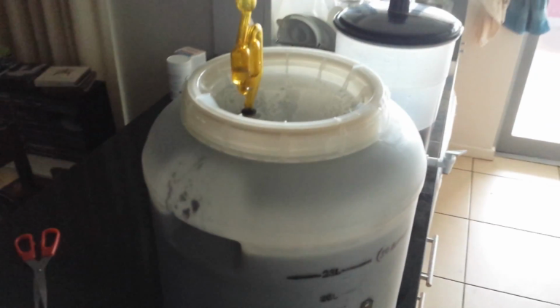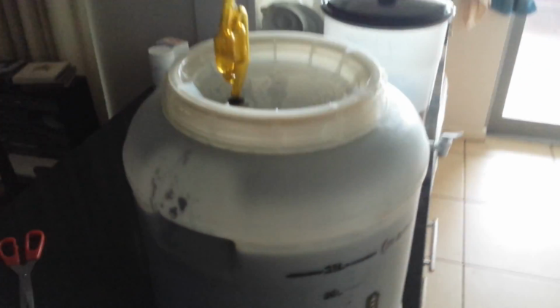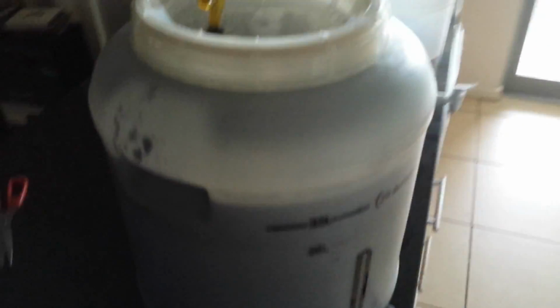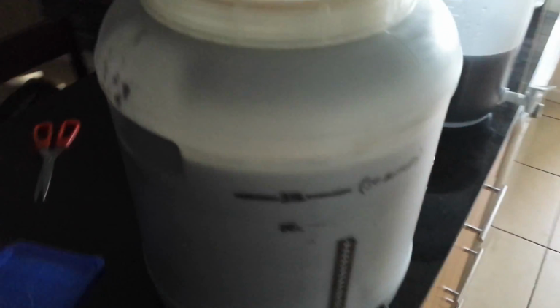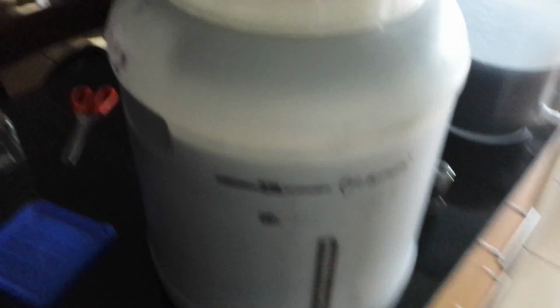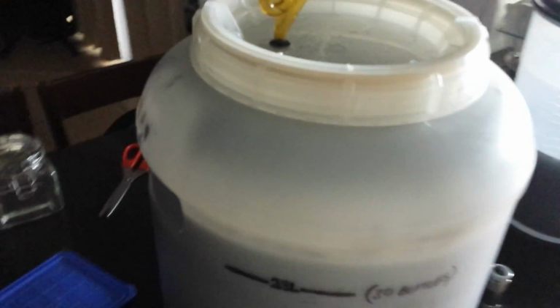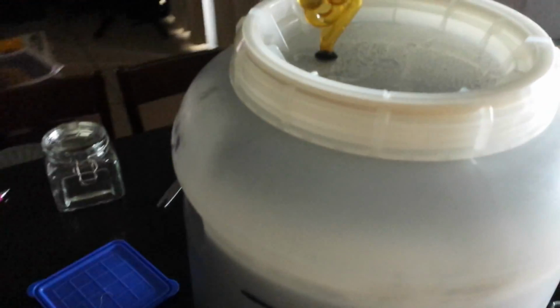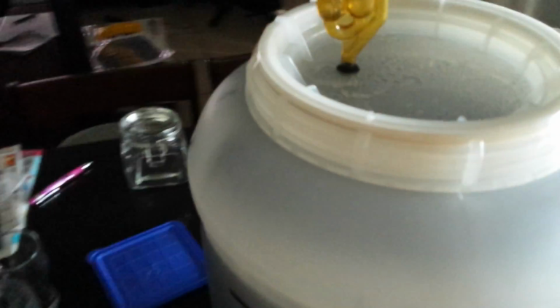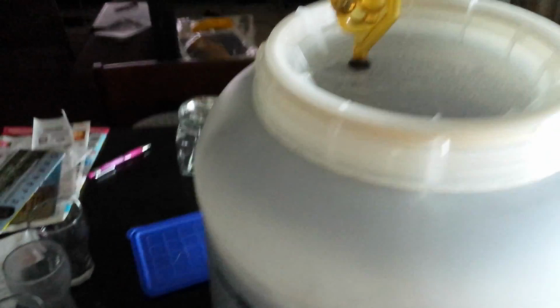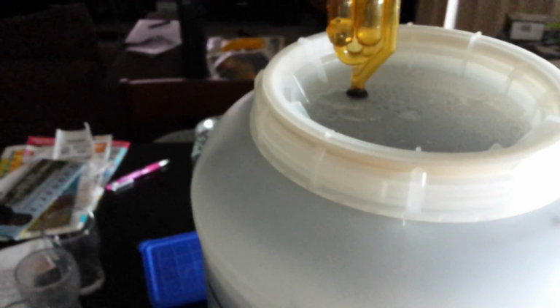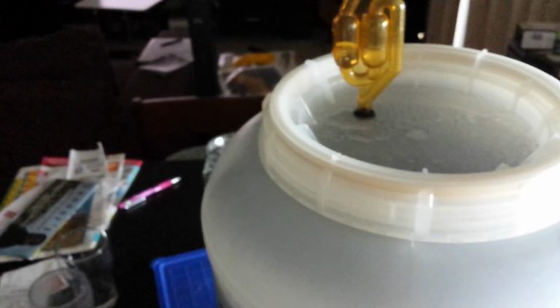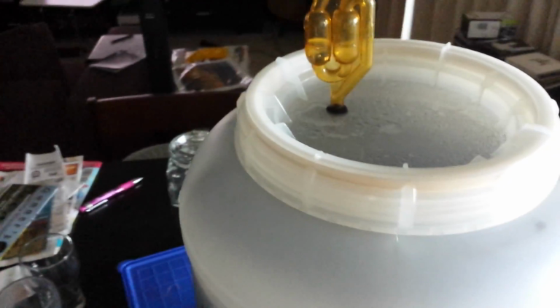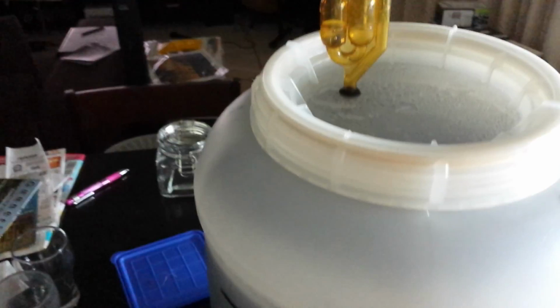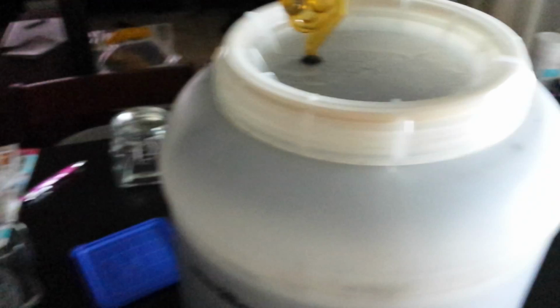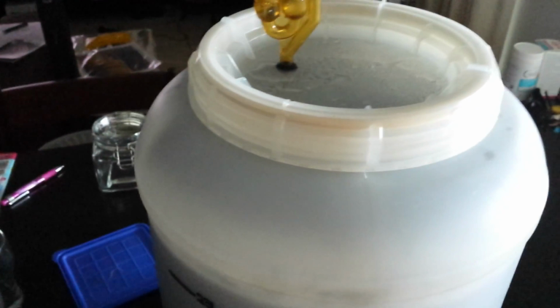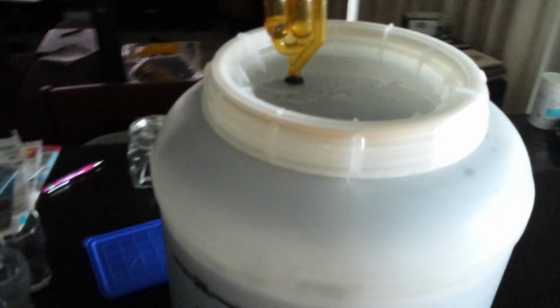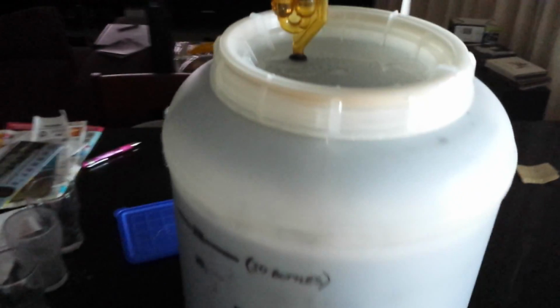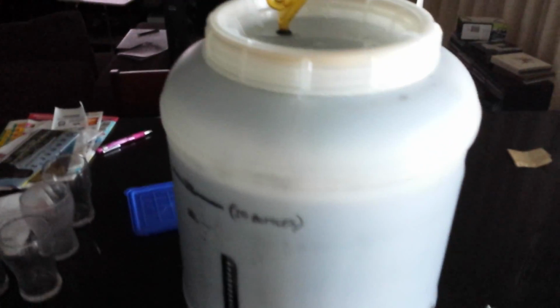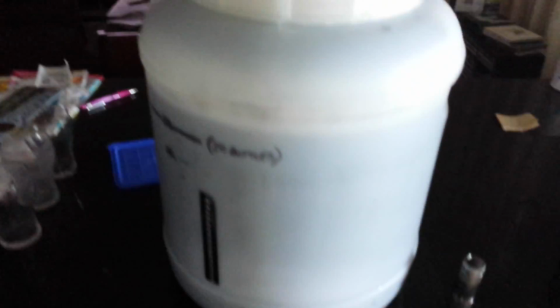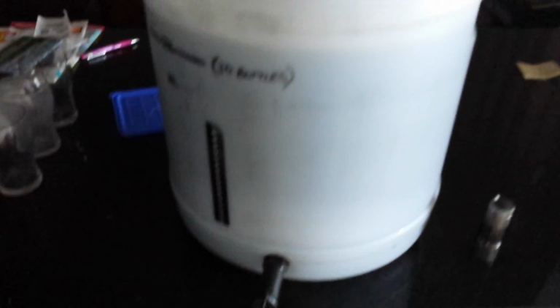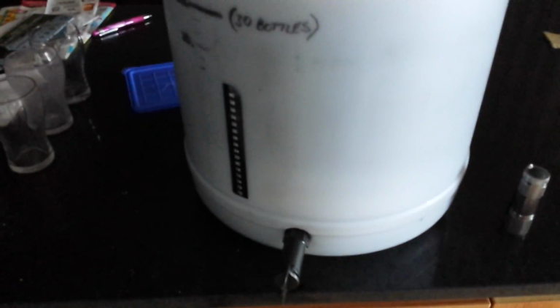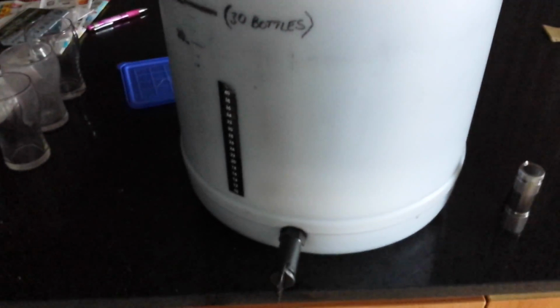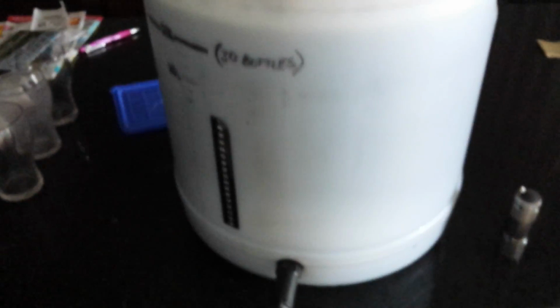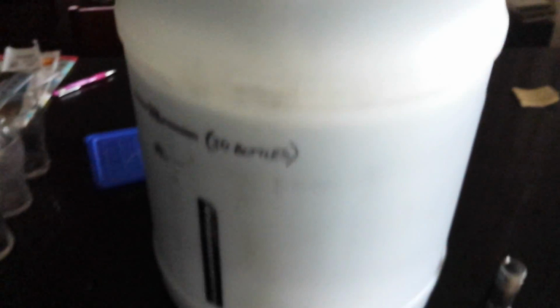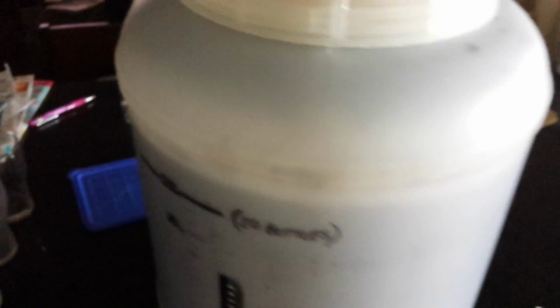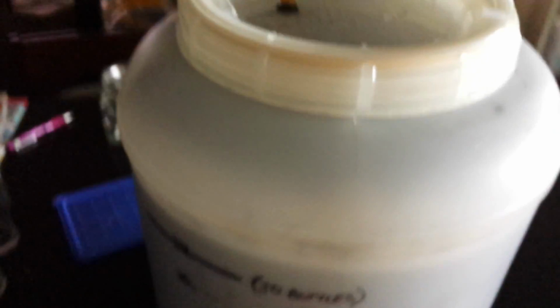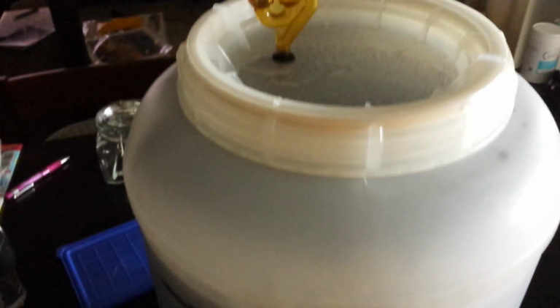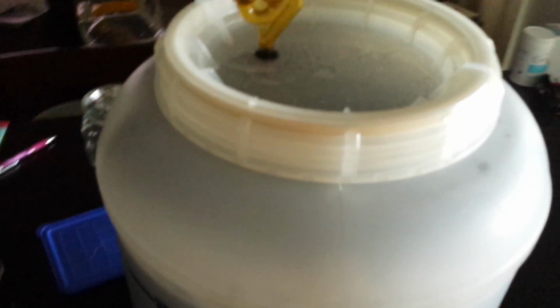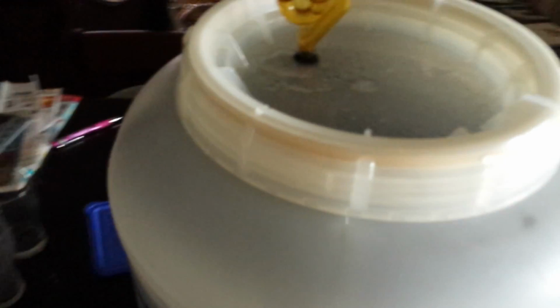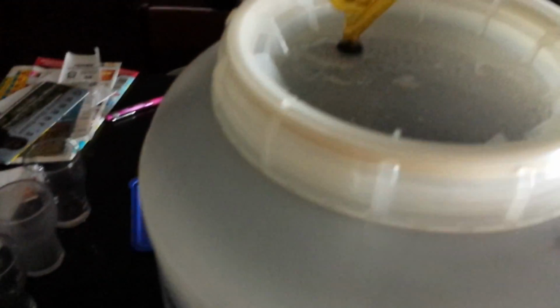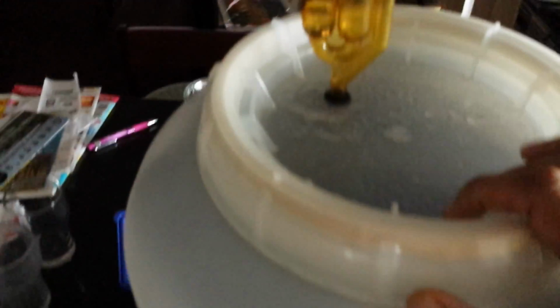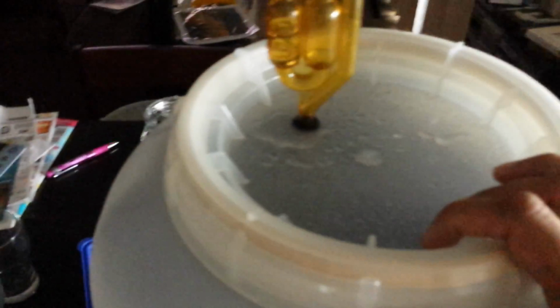This is the first time I've done a wash in it and I was a bit worried that there might be some residual yeast that would contaminate, but it seems to be going pretty good. I mean, I thoroughly cleaned it before I used it. So this is a wash here.